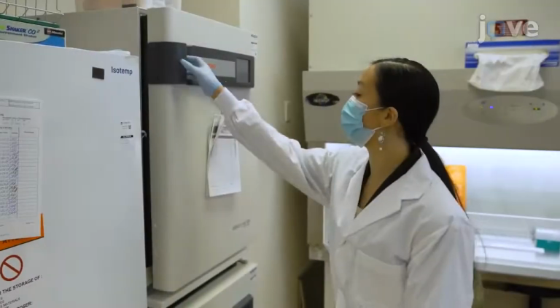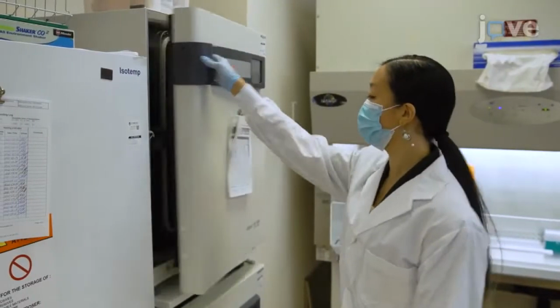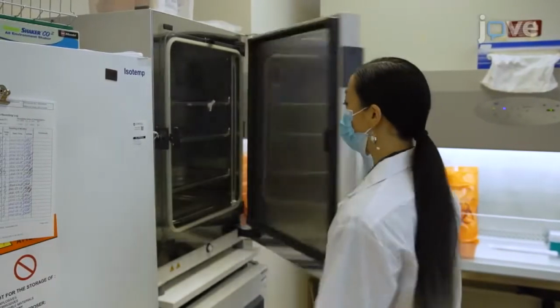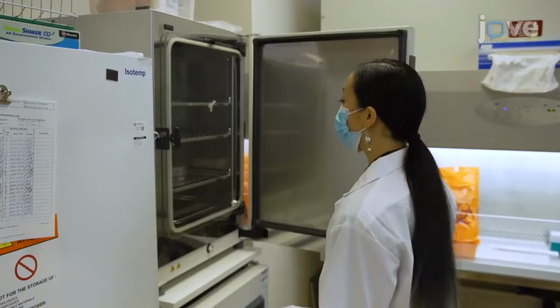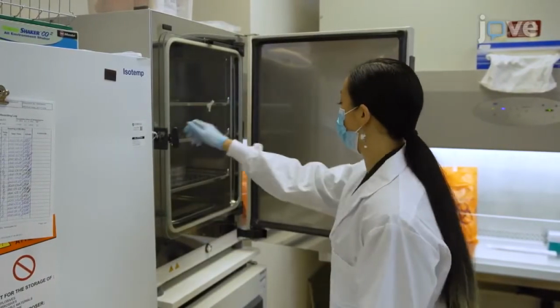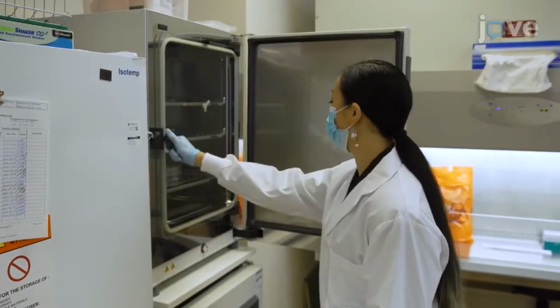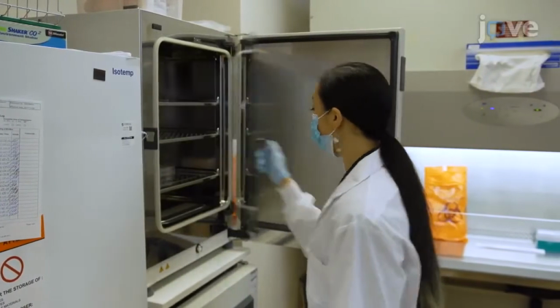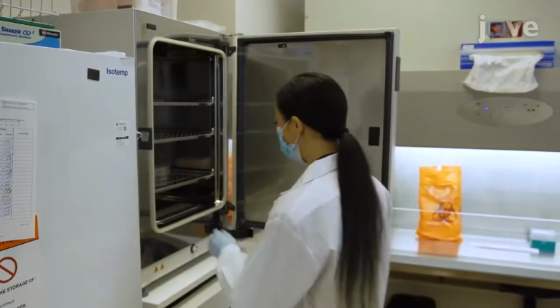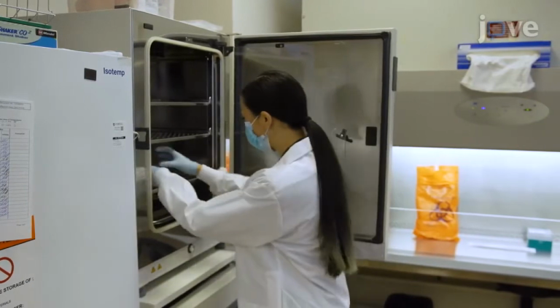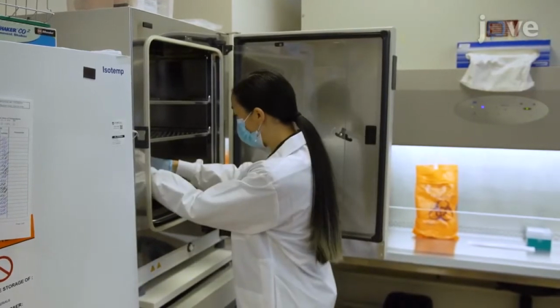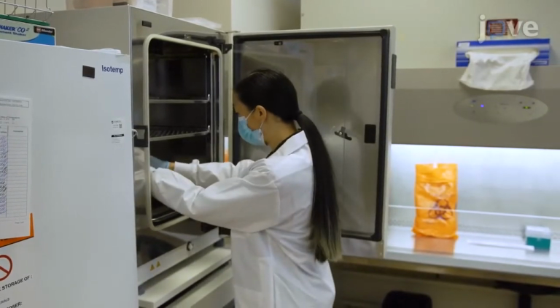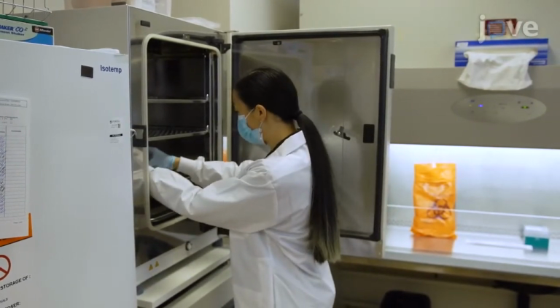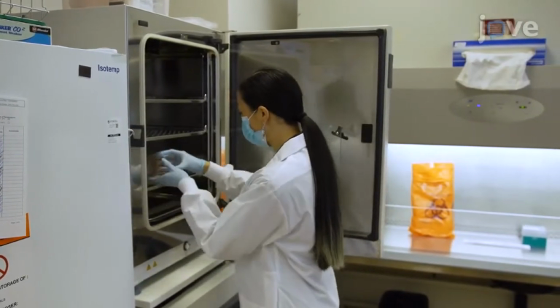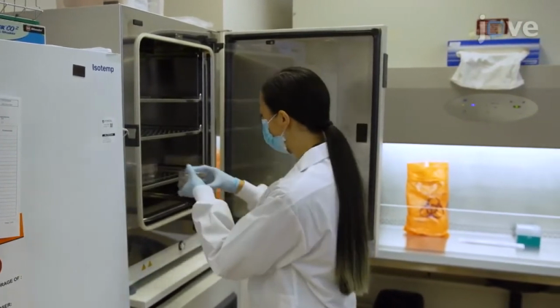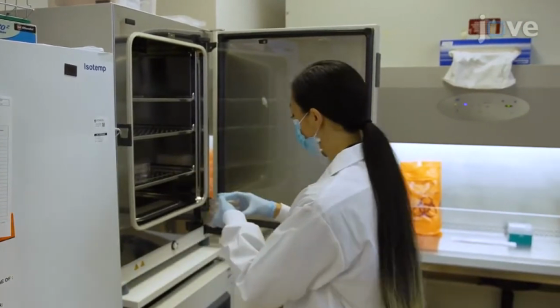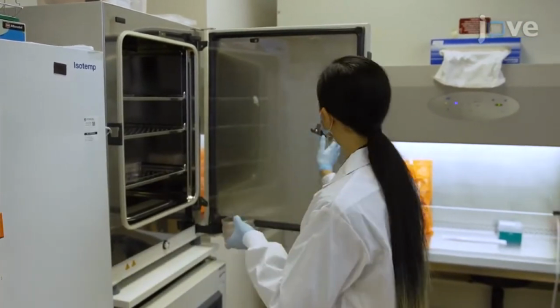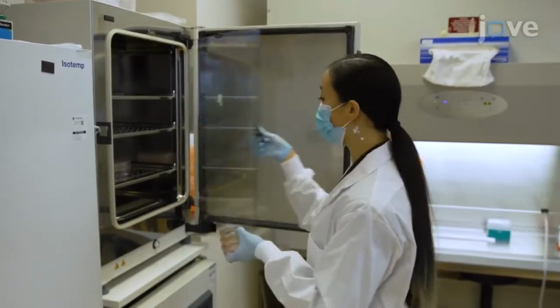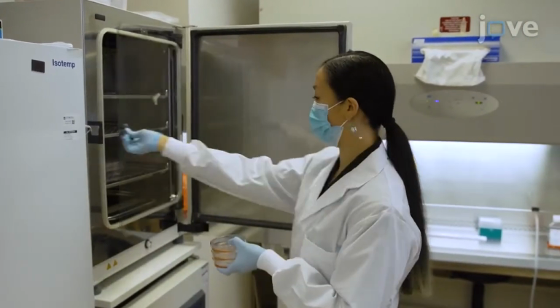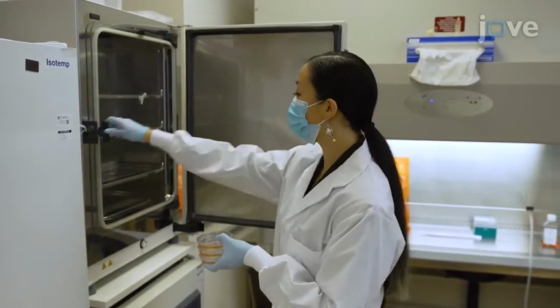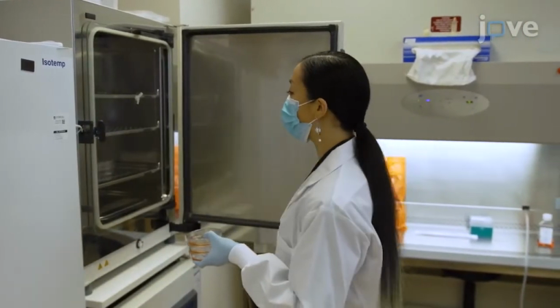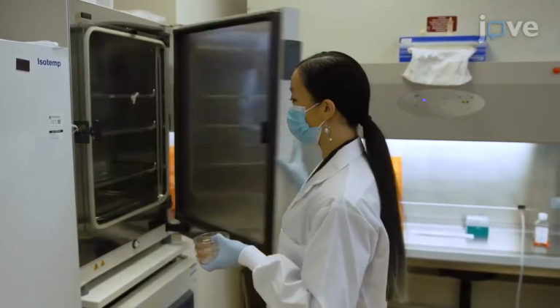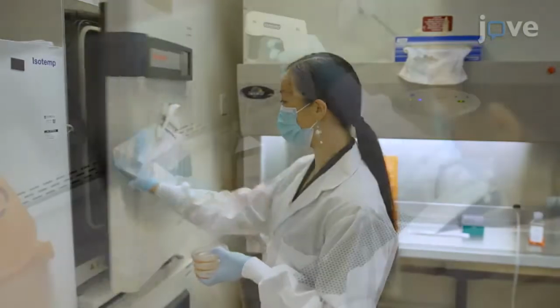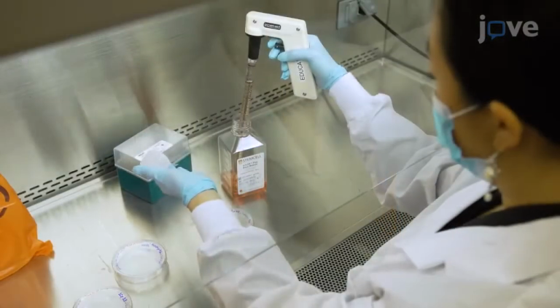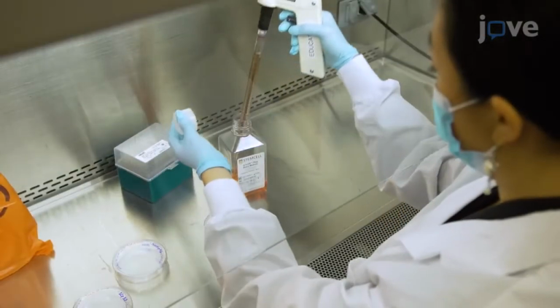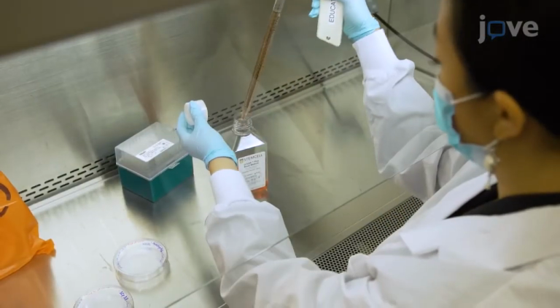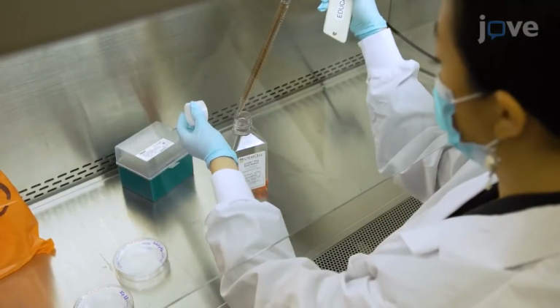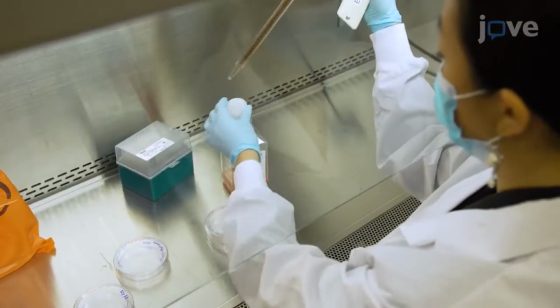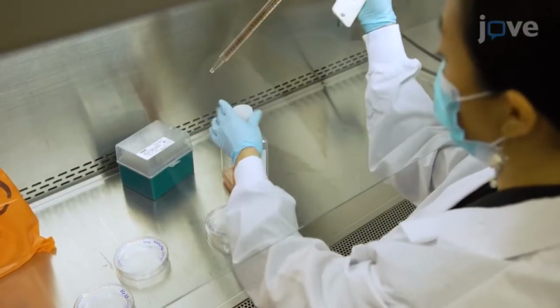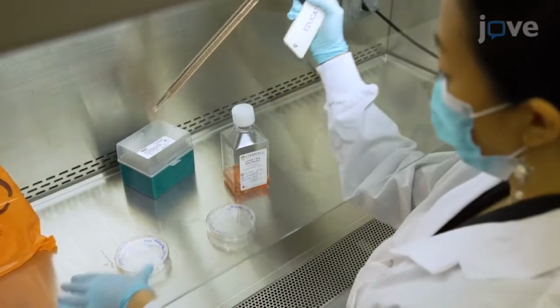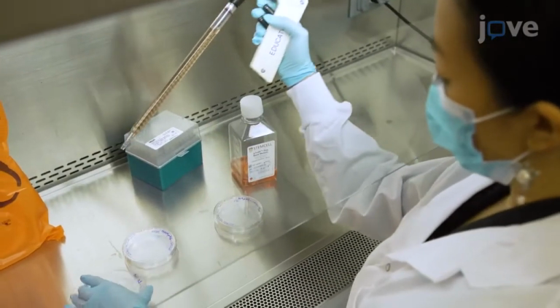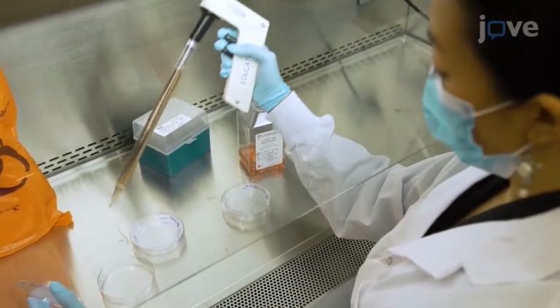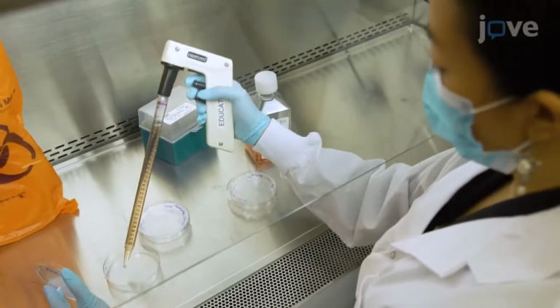Maintain human pluripotent cells at 37 degrees Celsius and 5% carbon dioxide in a 10-centimeter dish on laminin-521, feeding them daily with 10 milliliters of stem cell maintenance medium per dish.